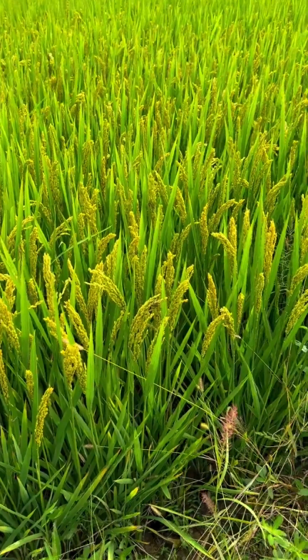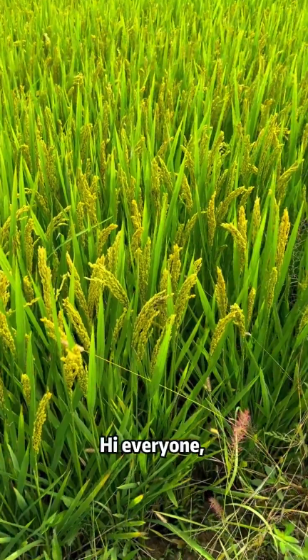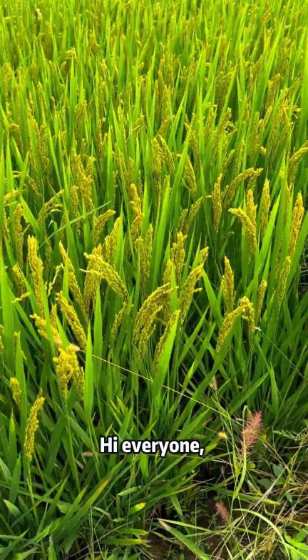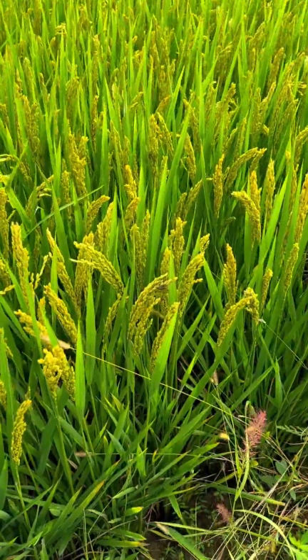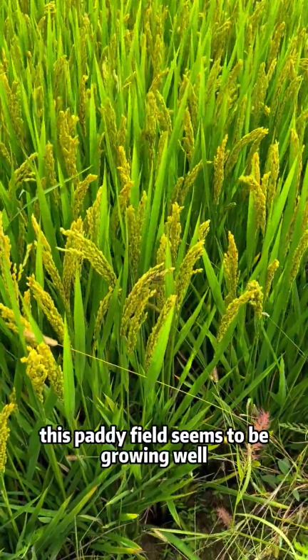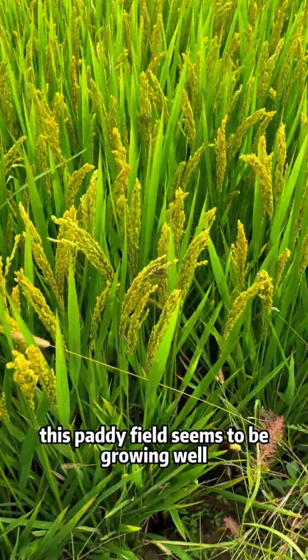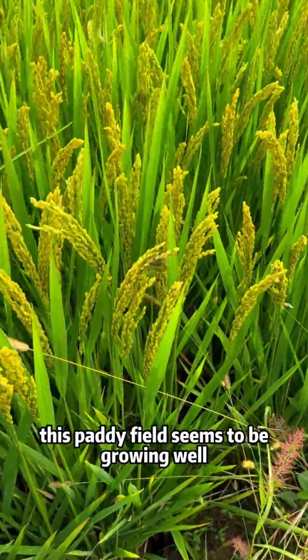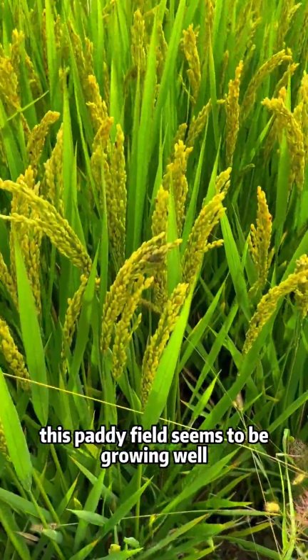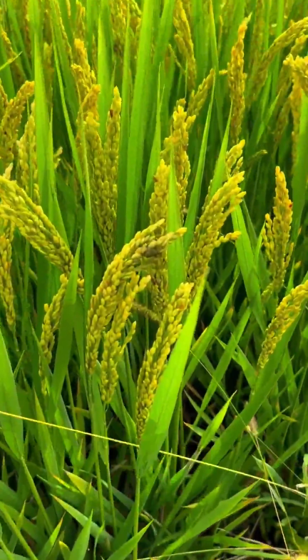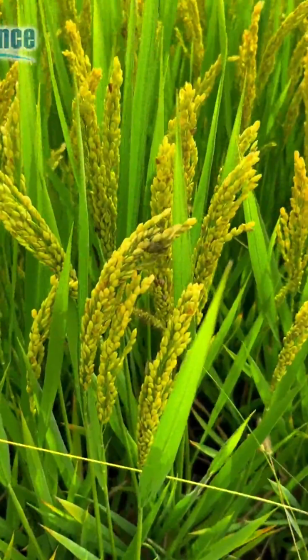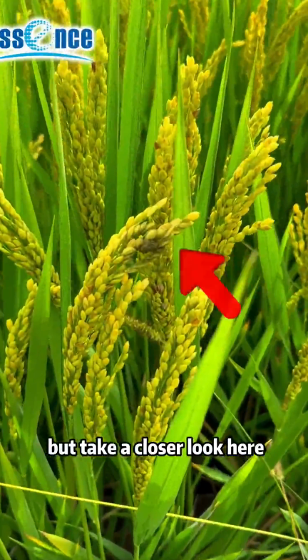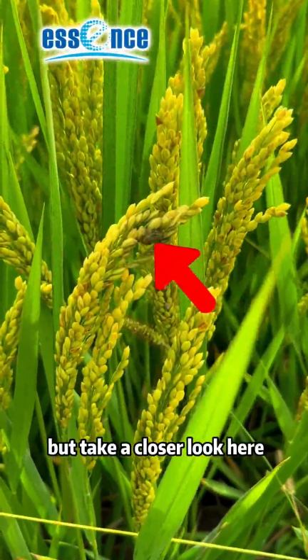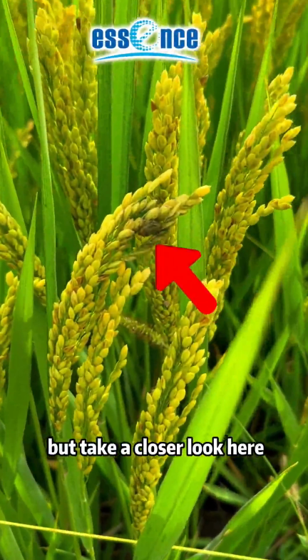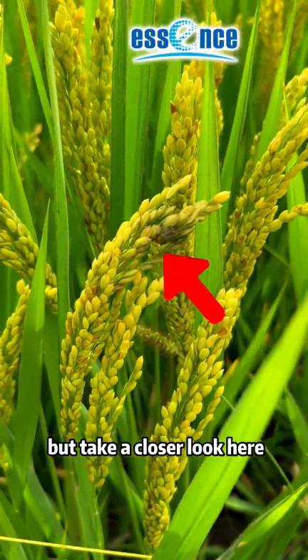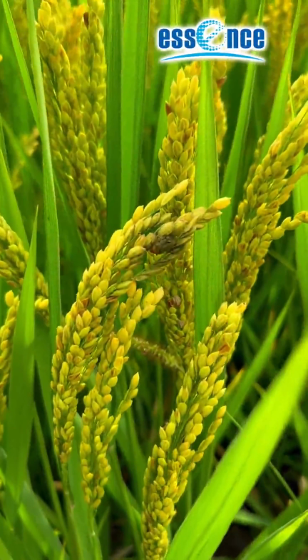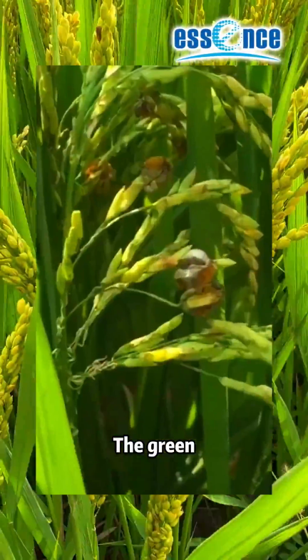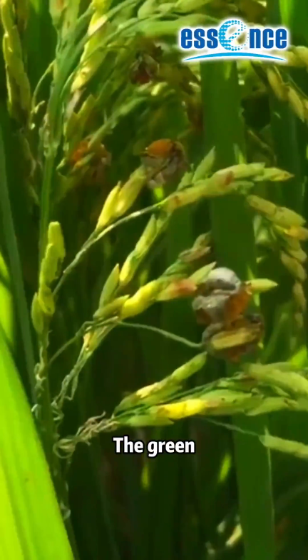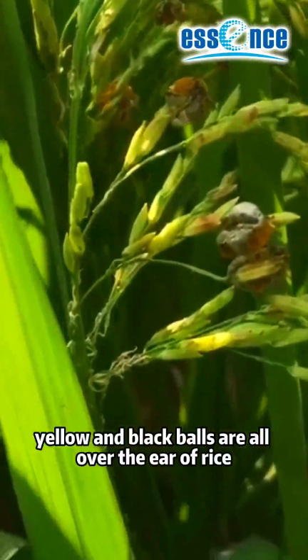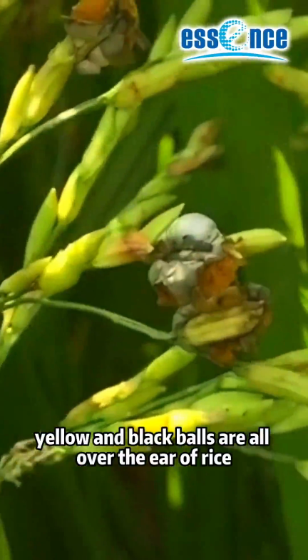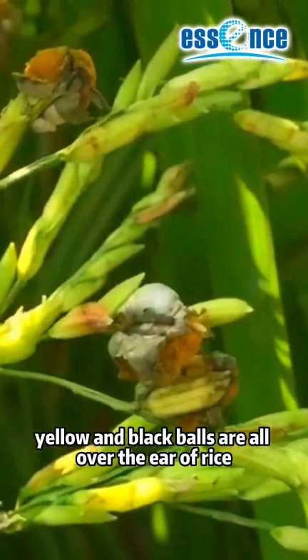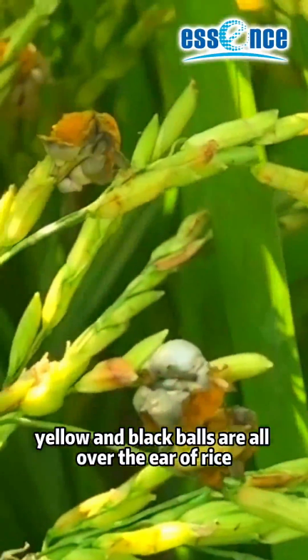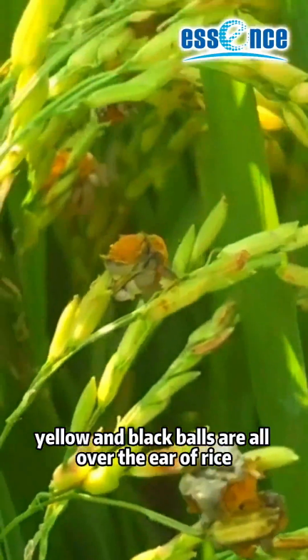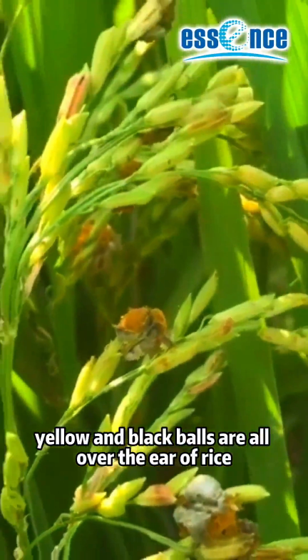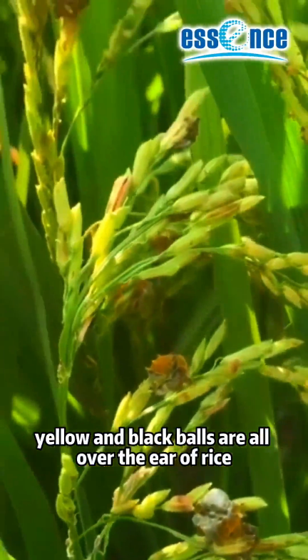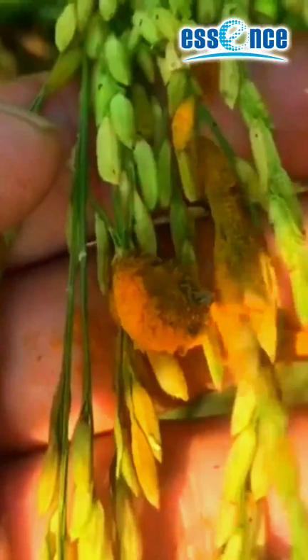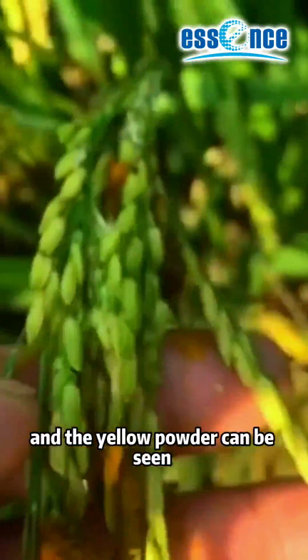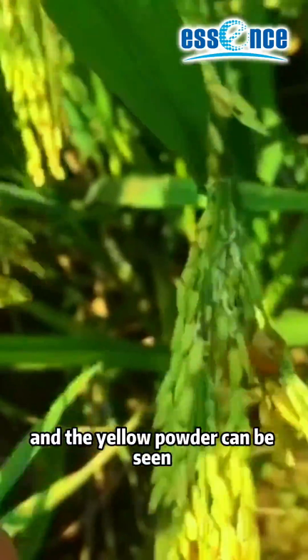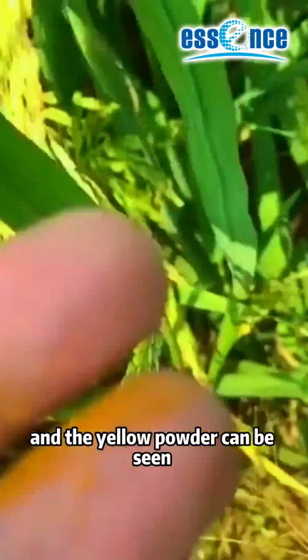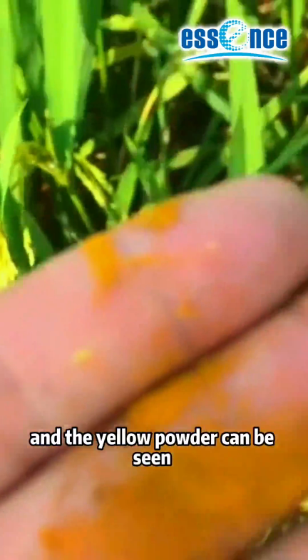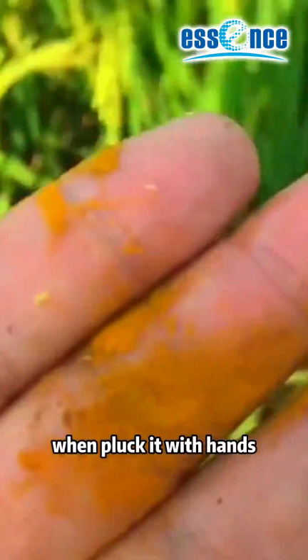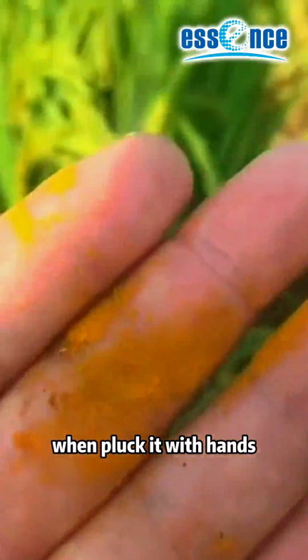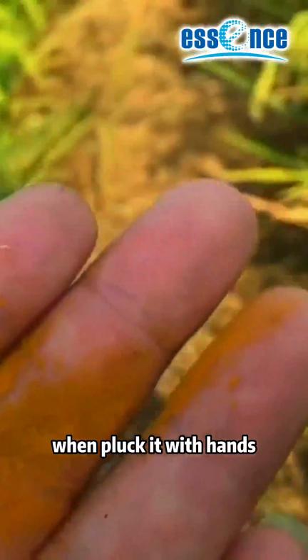Hi everyone! This paddy field seems to be growing well. I'll take a closer look here. The green, yellow, and black balls are all over the ear of rice. And the yellow powder can be seen when plugged with hands.